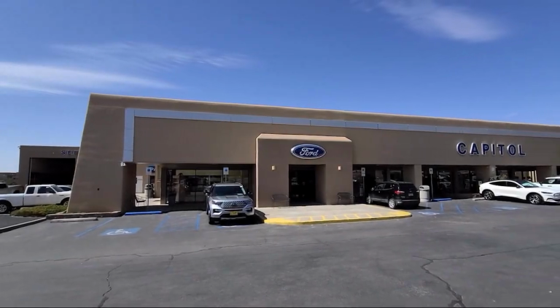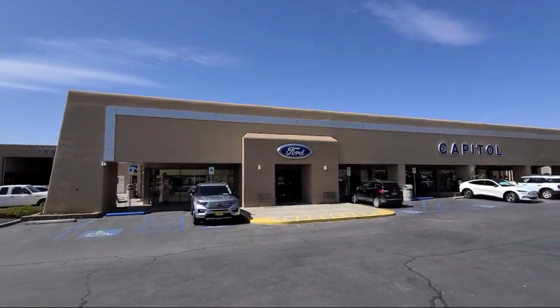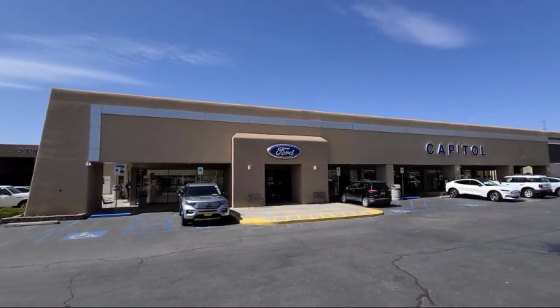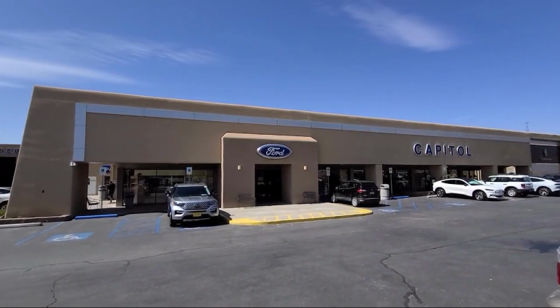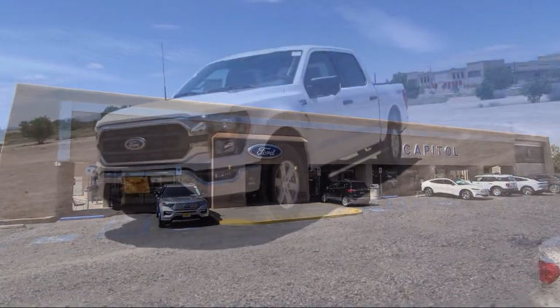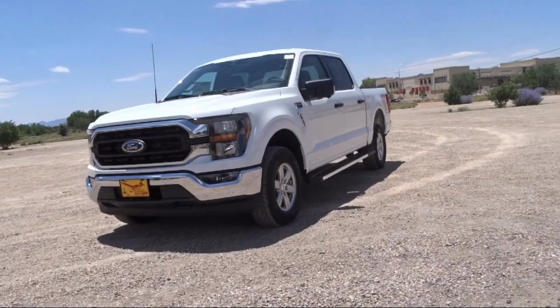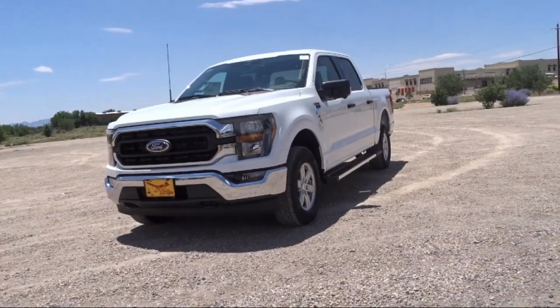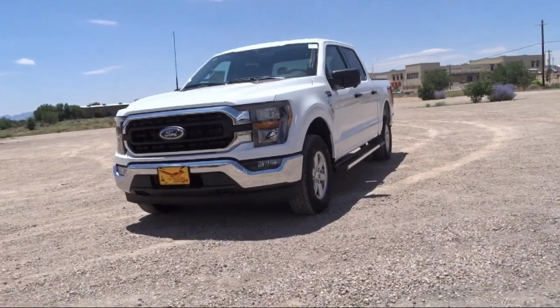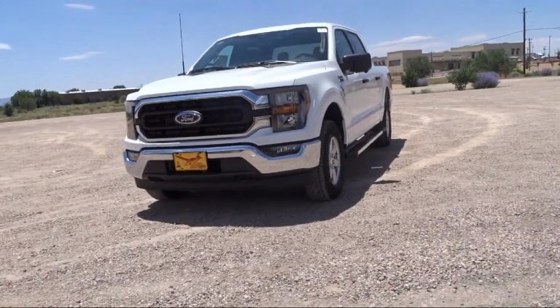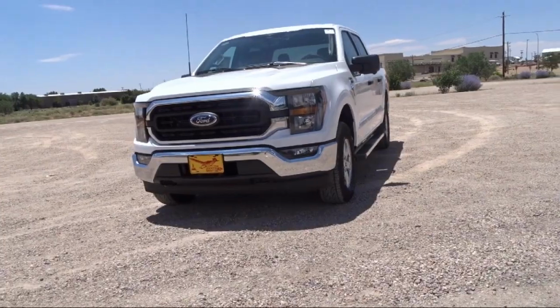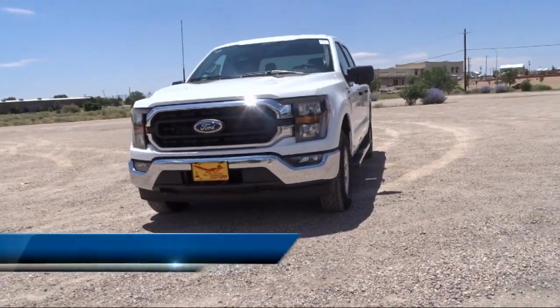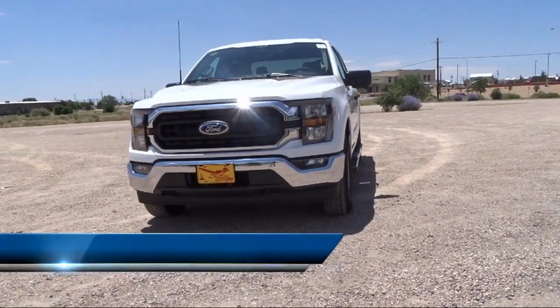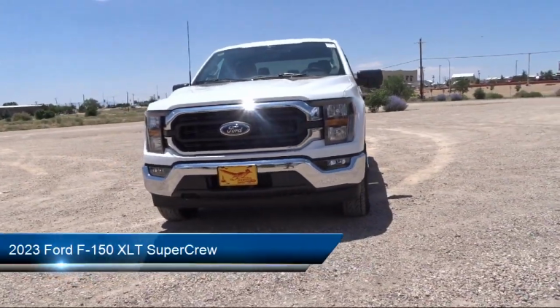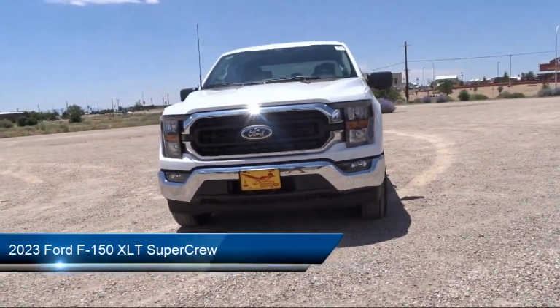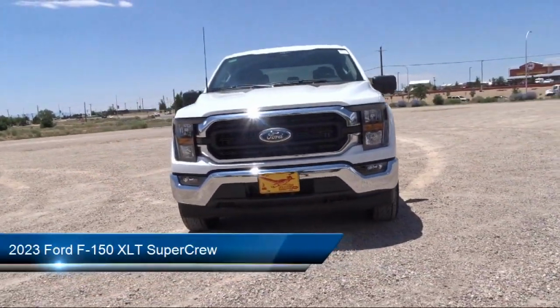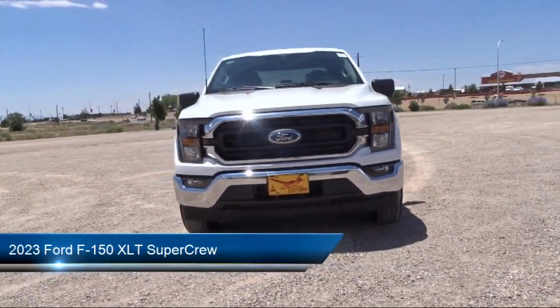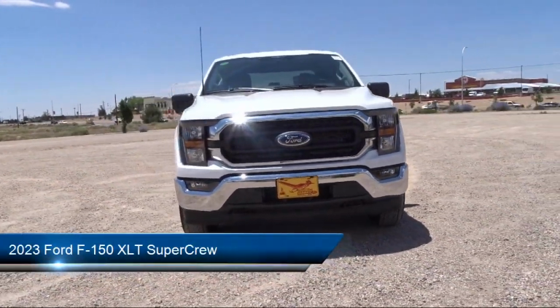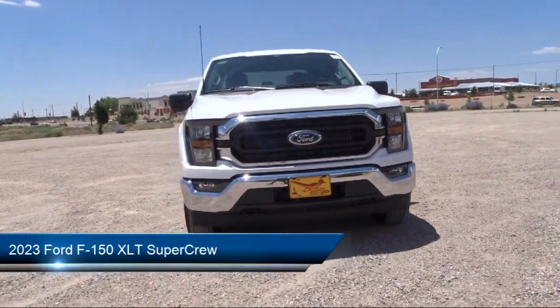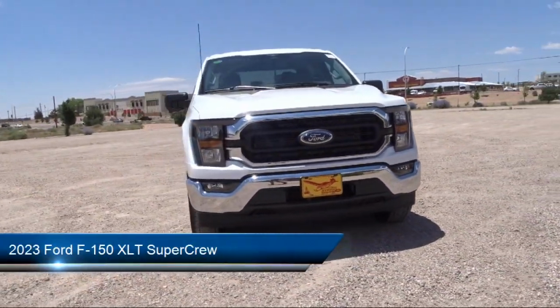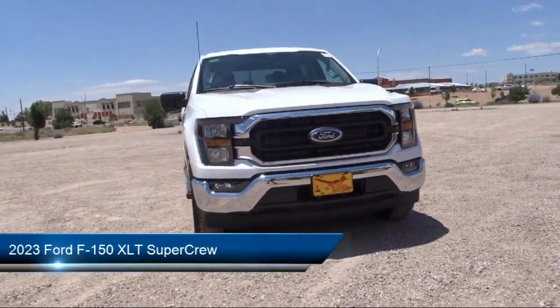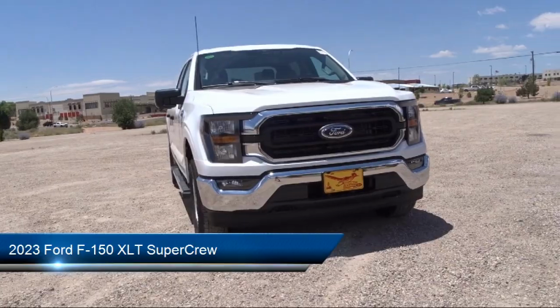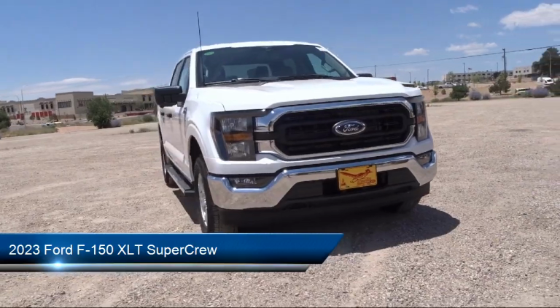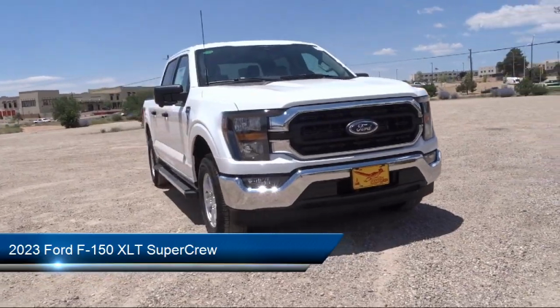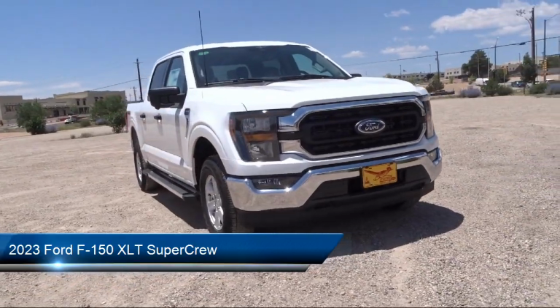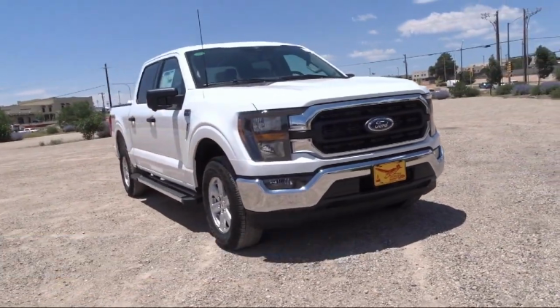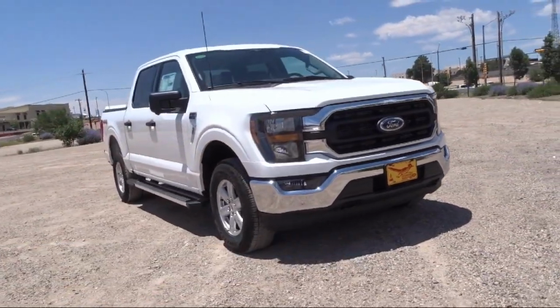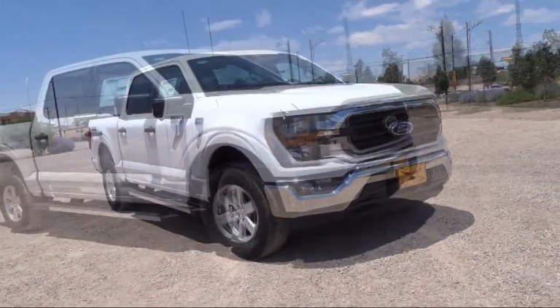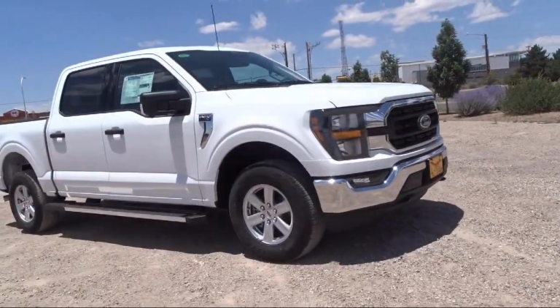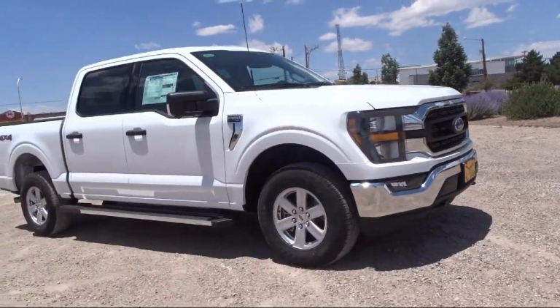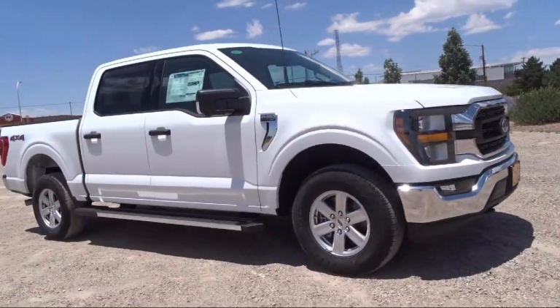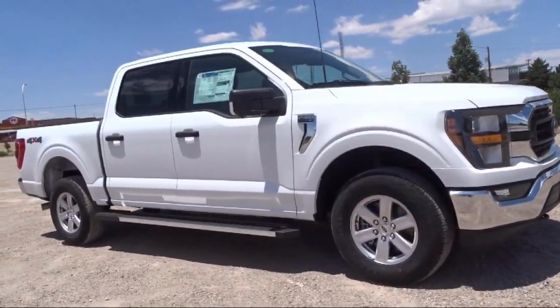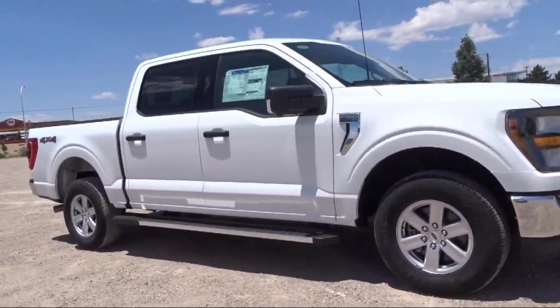Welcome to Capital Ford Lincoln and here's a look at one of our great vehicles for sale. It comes equipped with Auto High Beam Headlamp Control, Rear View Camera, SYNC 4 Technology, 360 Degree Camera, and Keyless Entry.